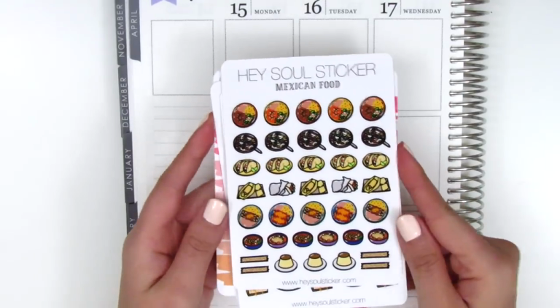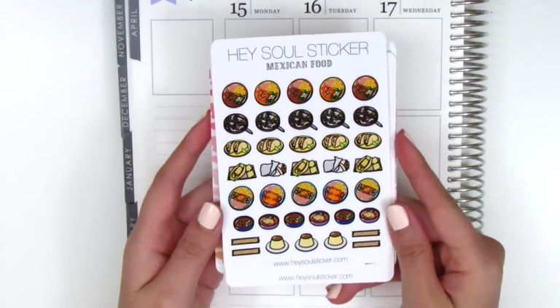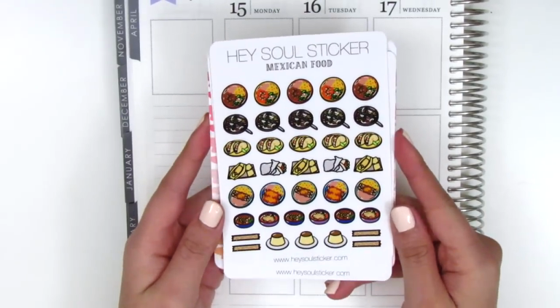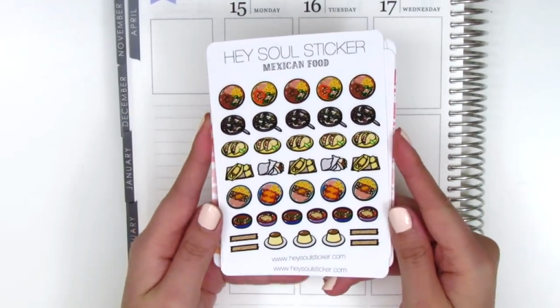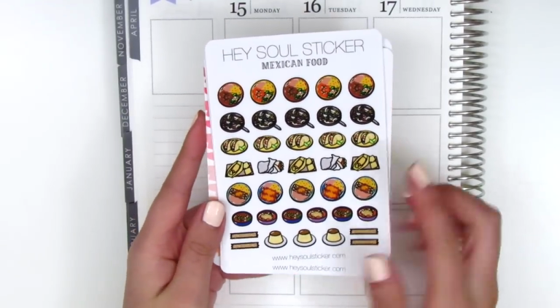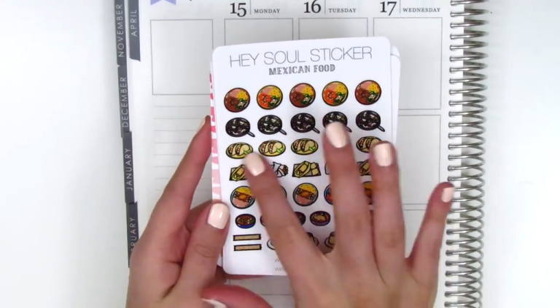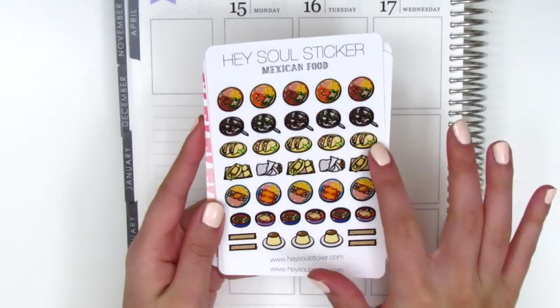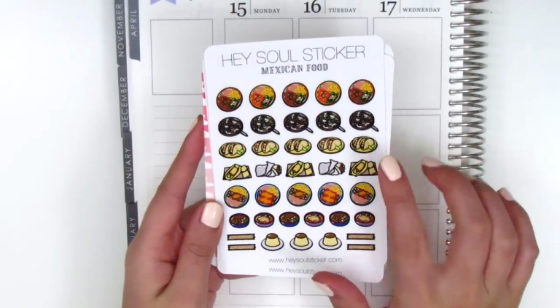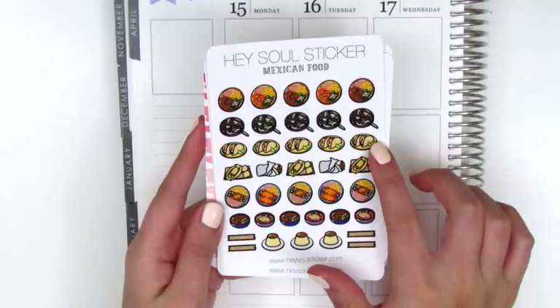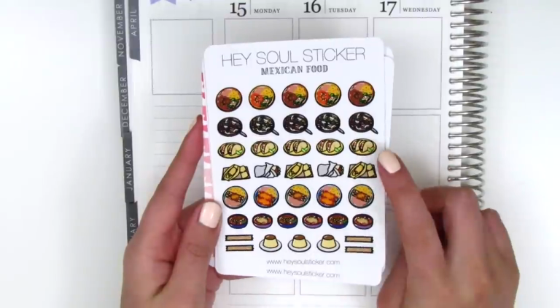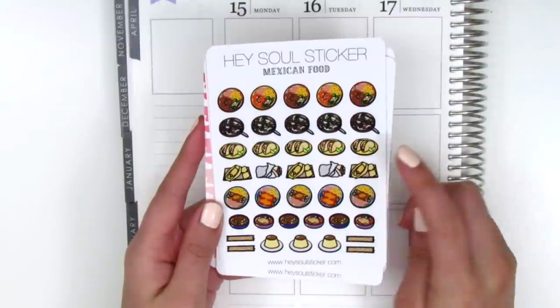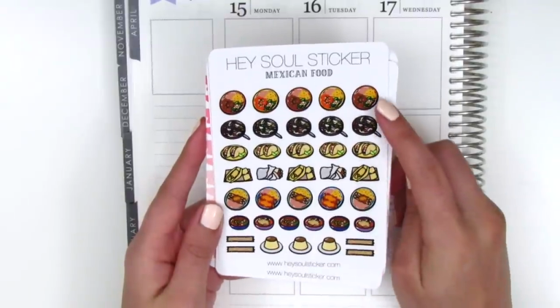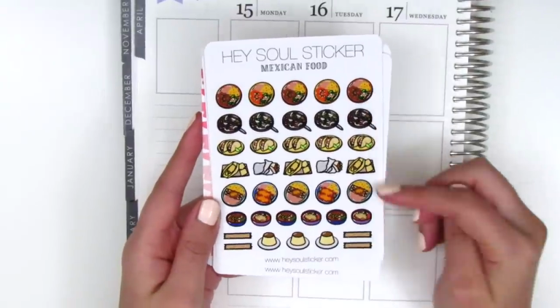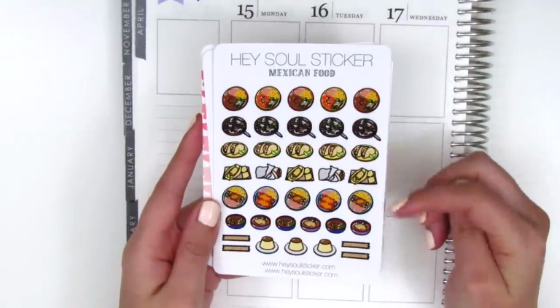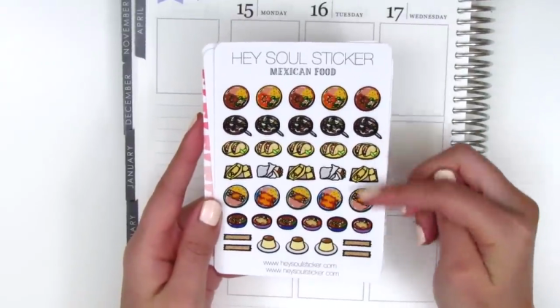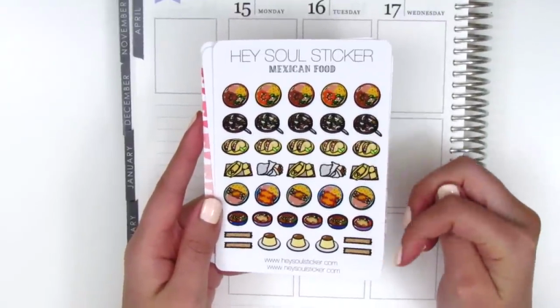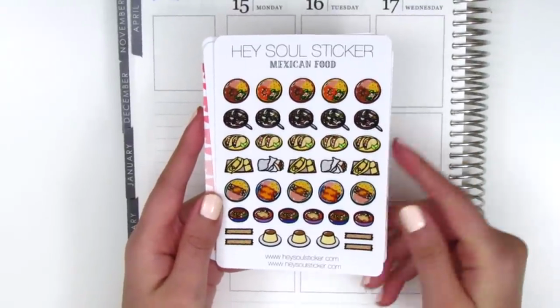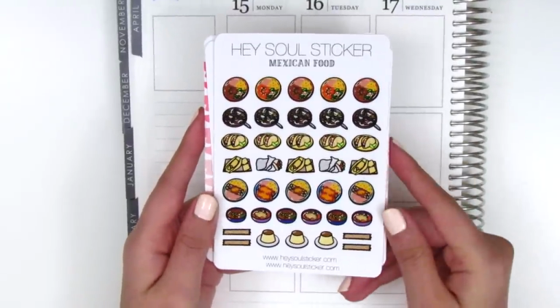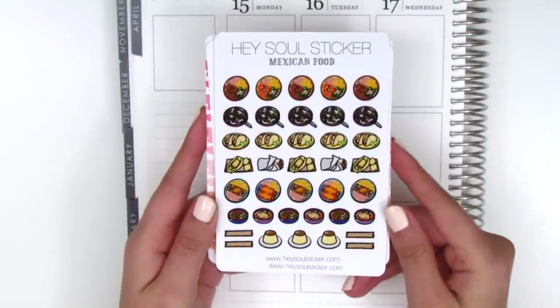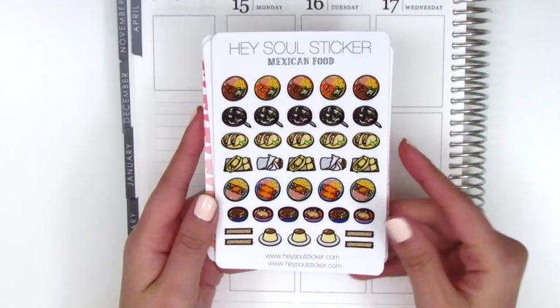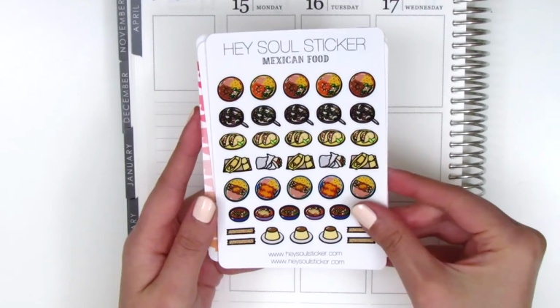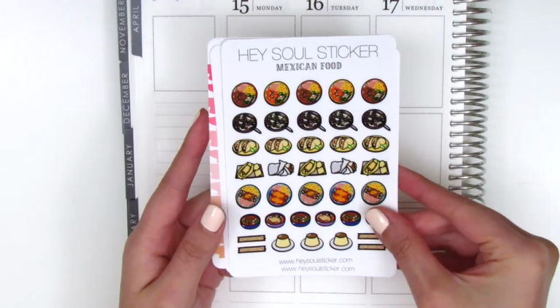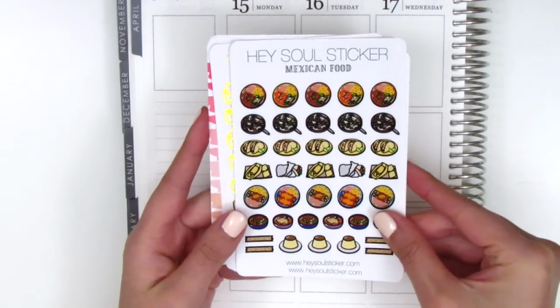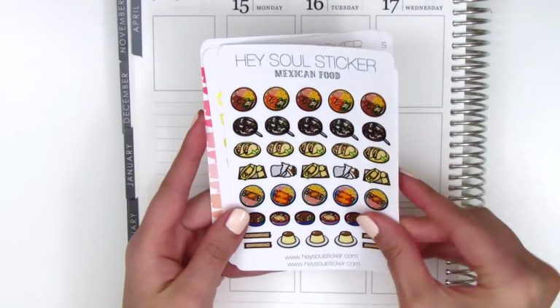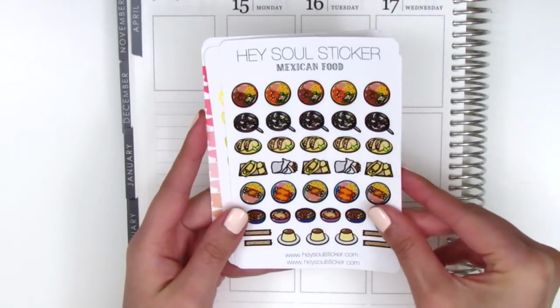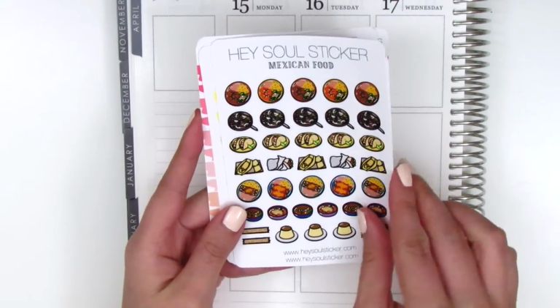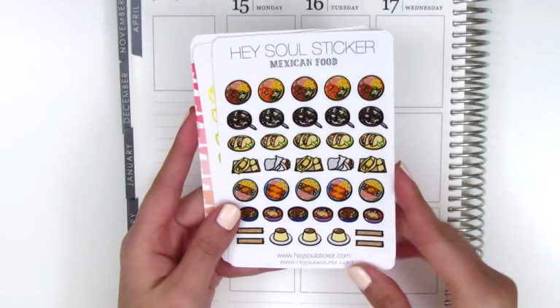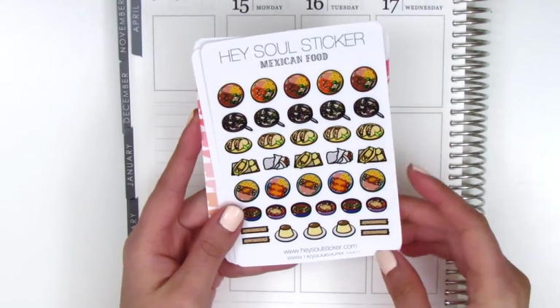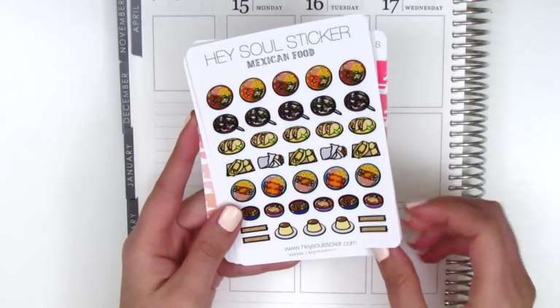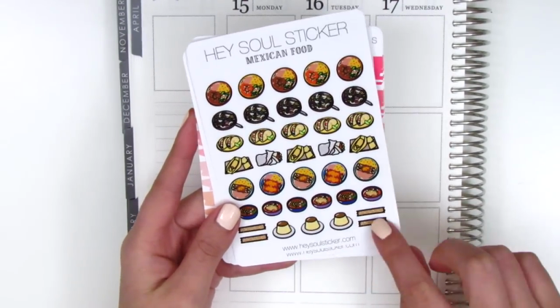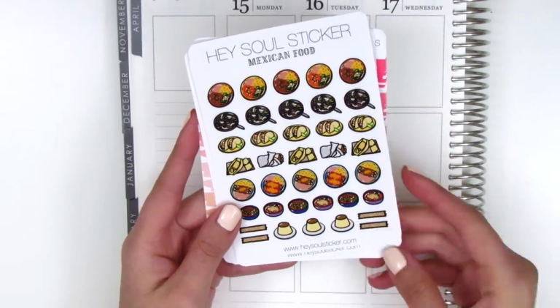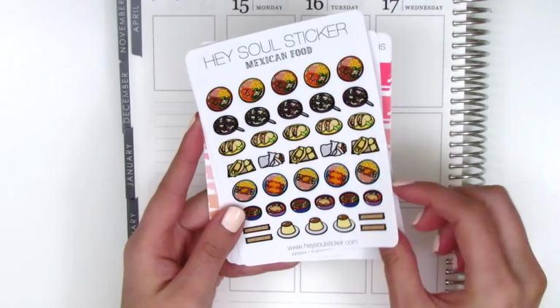This next sheet is the Mexican food sheet. It includes the tacos that I got separately because I just love those, but it also has other types of Mexican food — you have a huge variety of different stickers on one sheet. Oh my gosh, churros! I love churros.